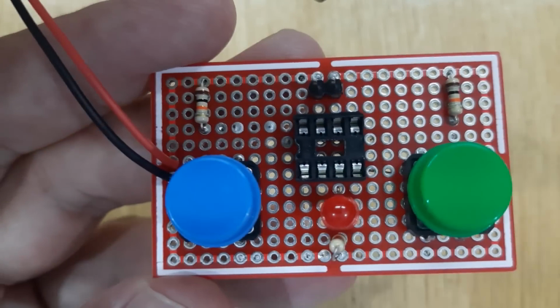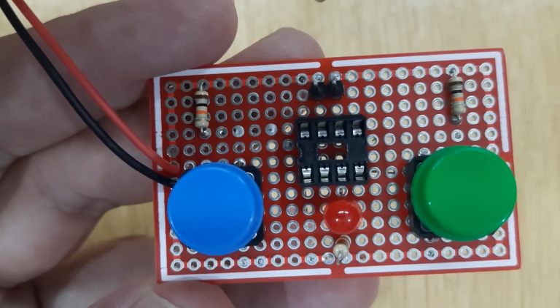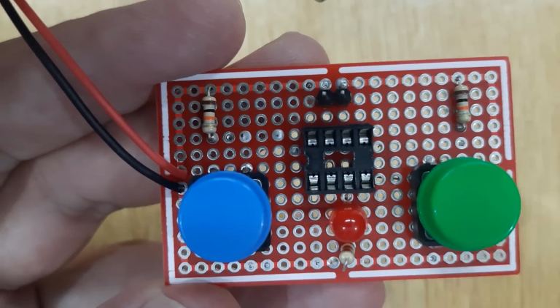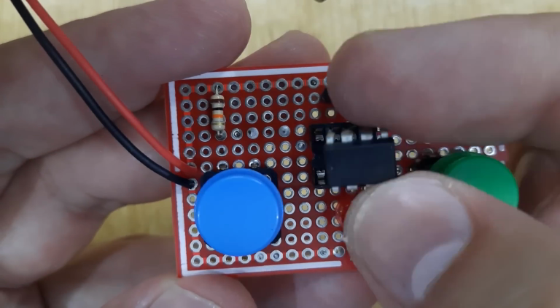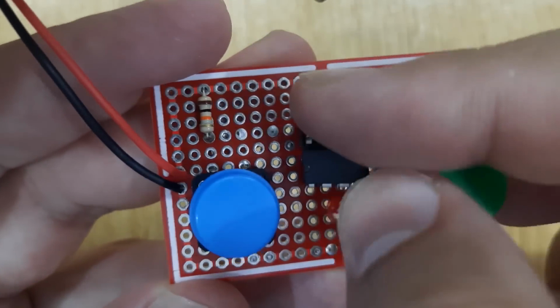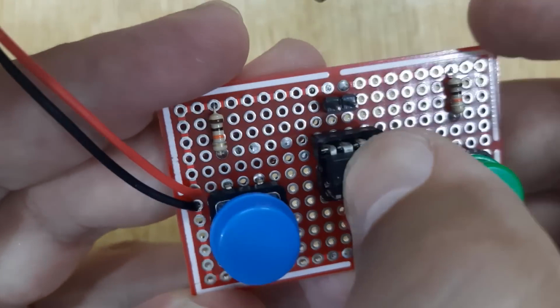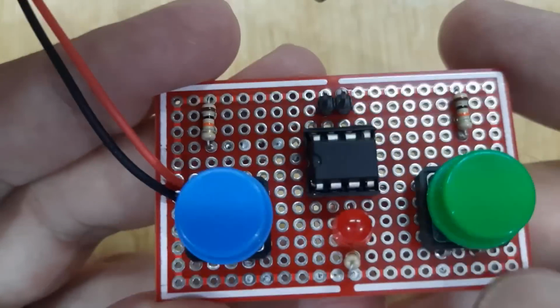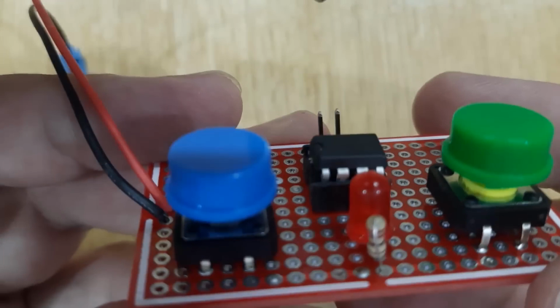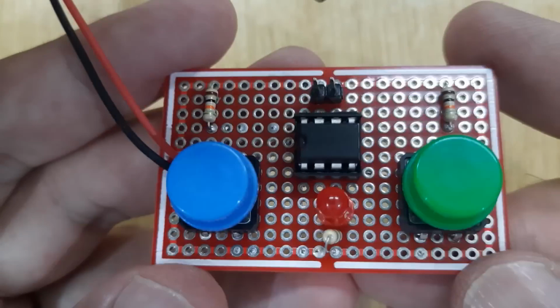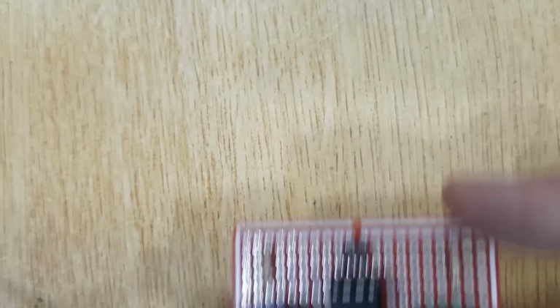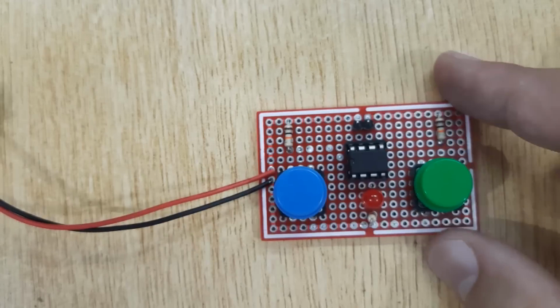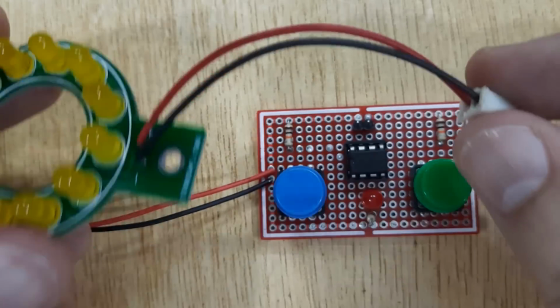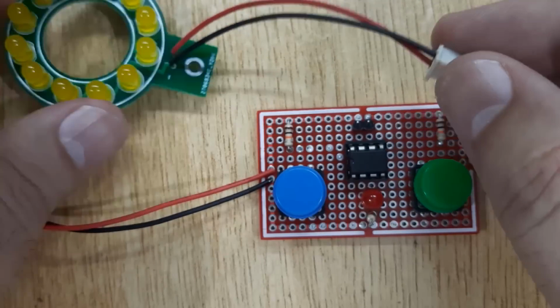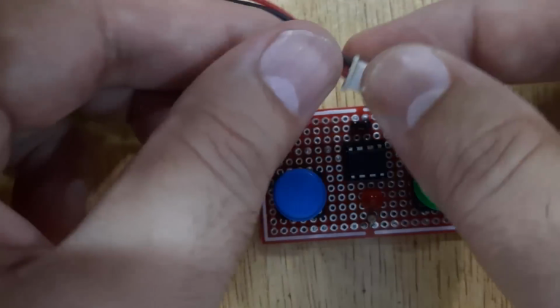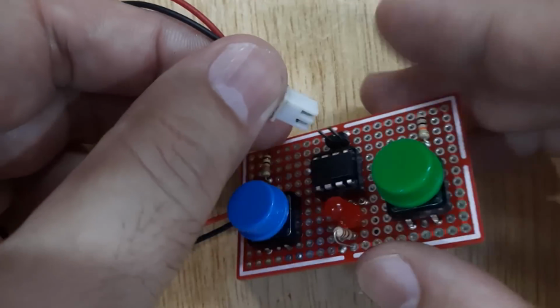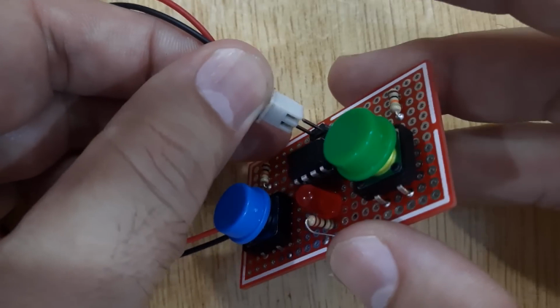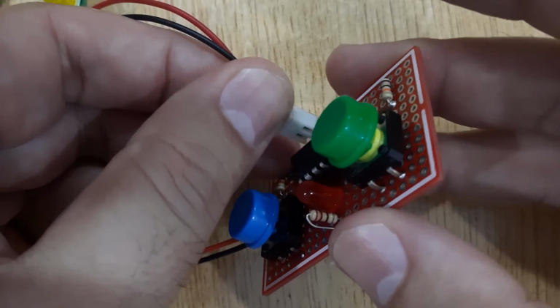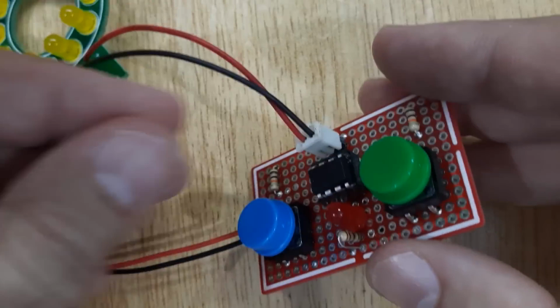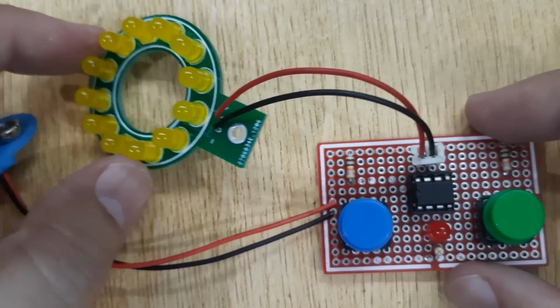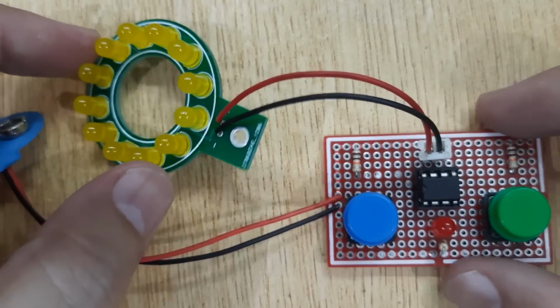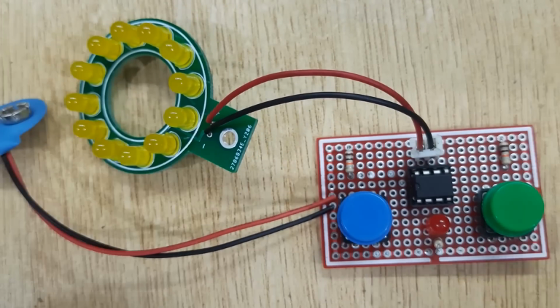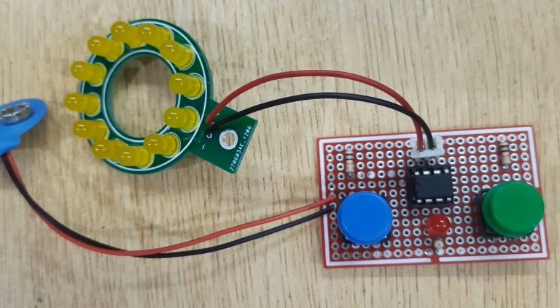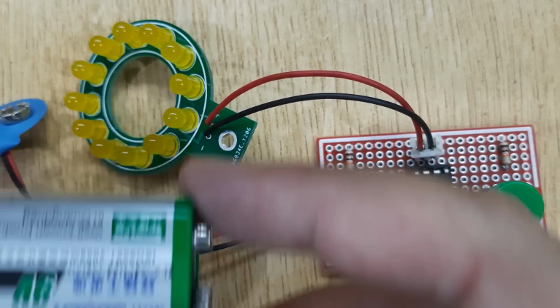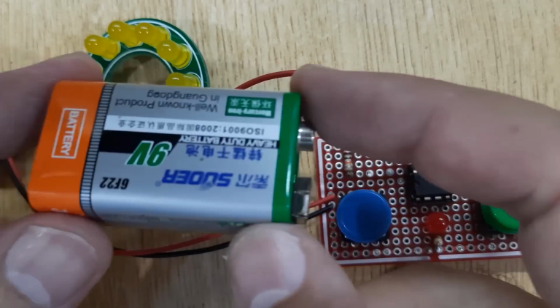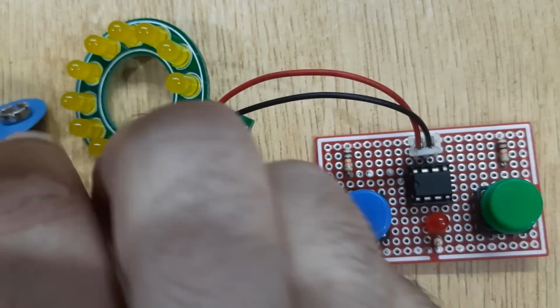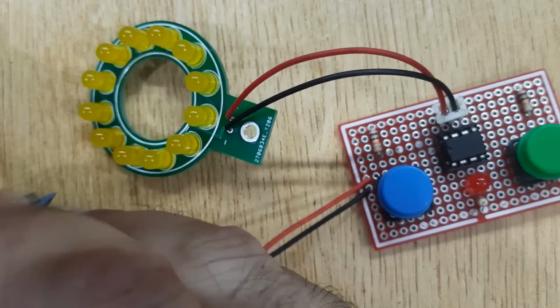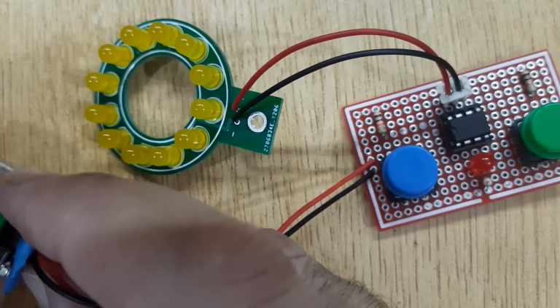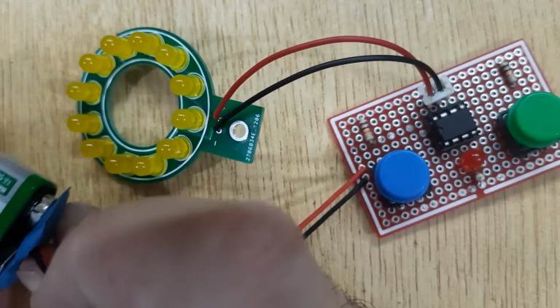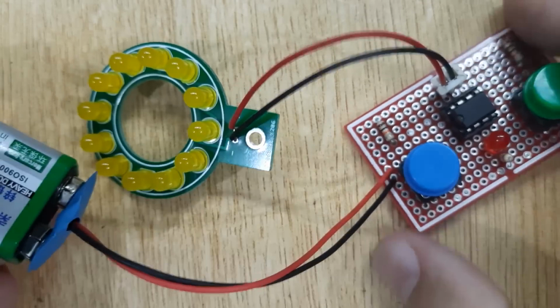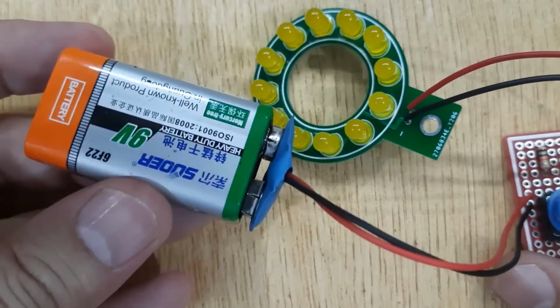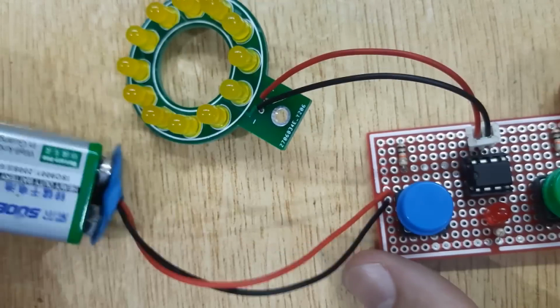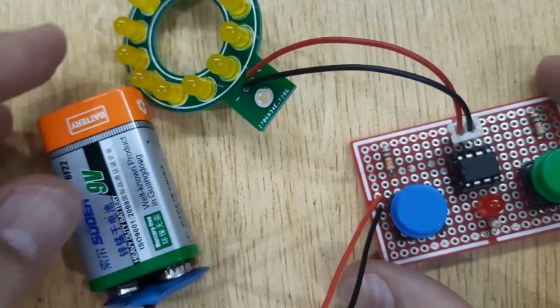Insert the 555 timer IC into the IC base, connect the LED board with the circuit, and connect the 9-volt battery connector with the 9-volt battery — and you are done.